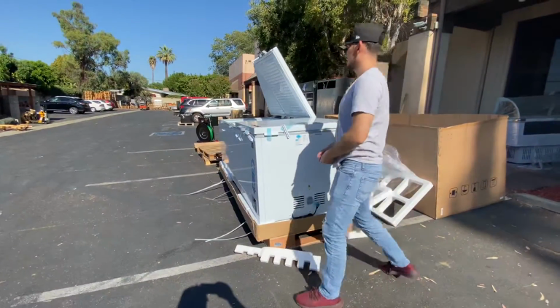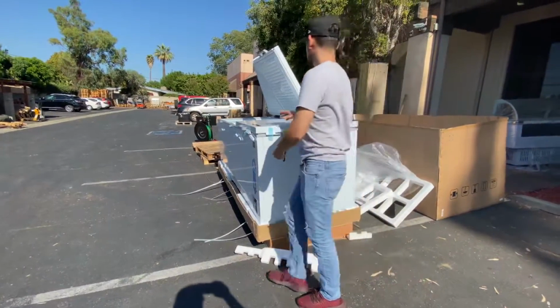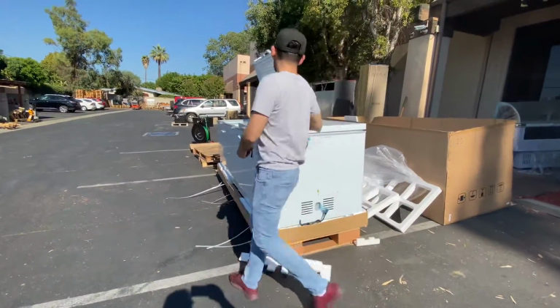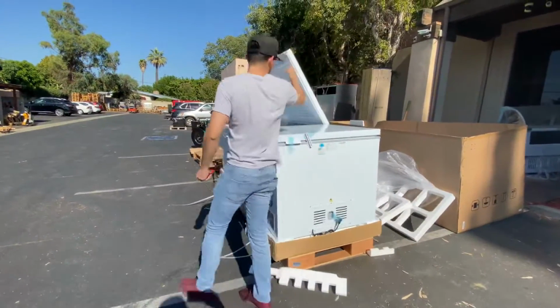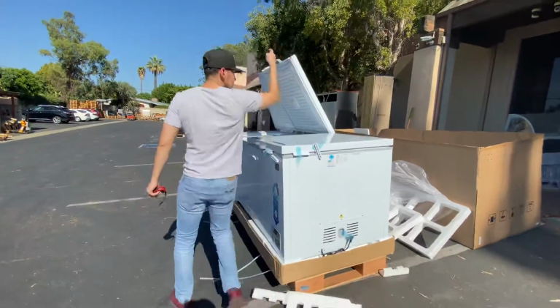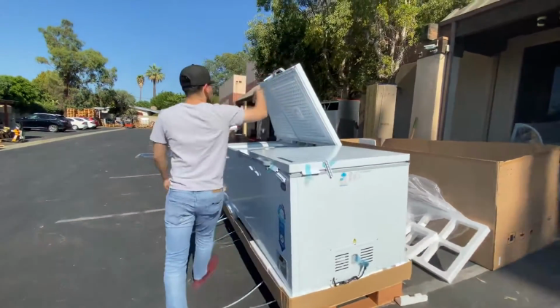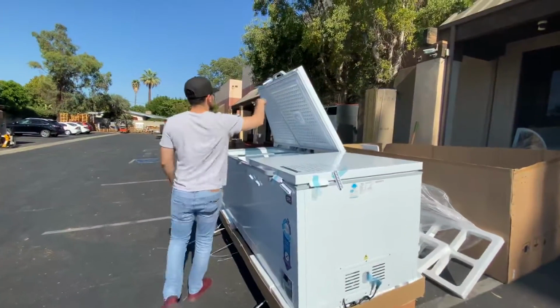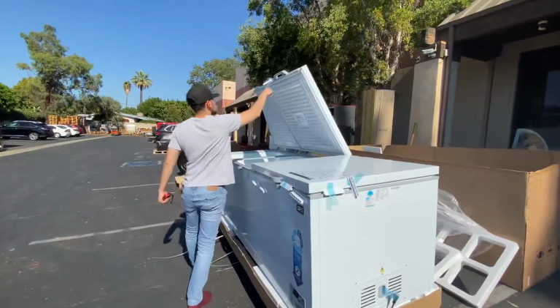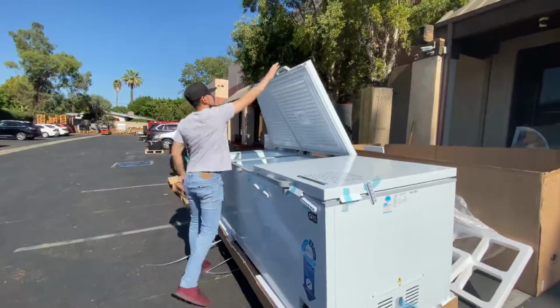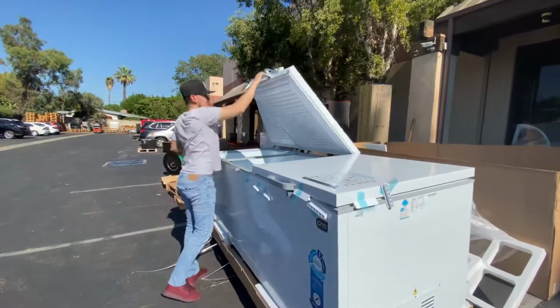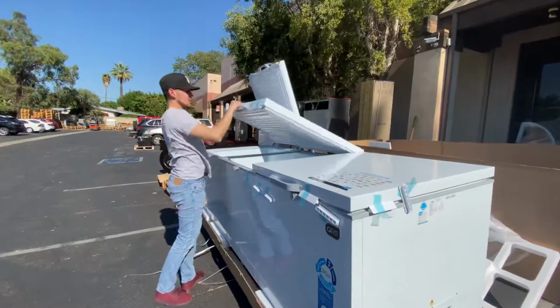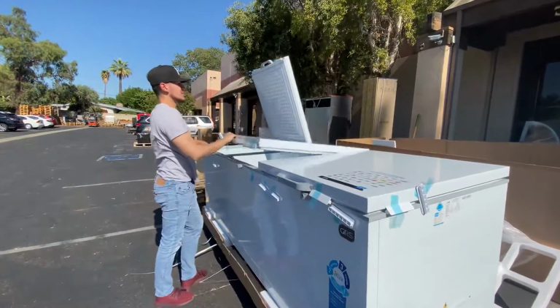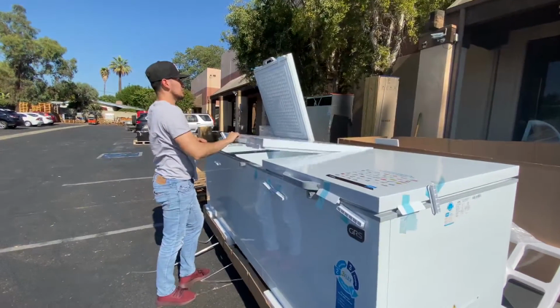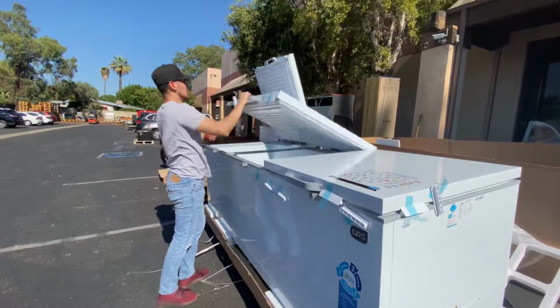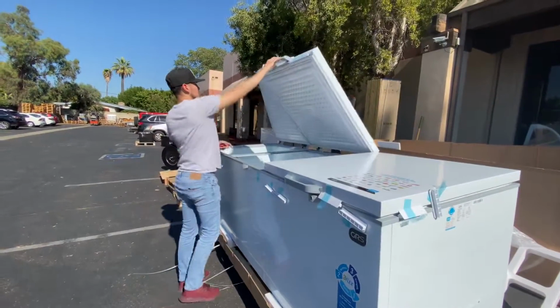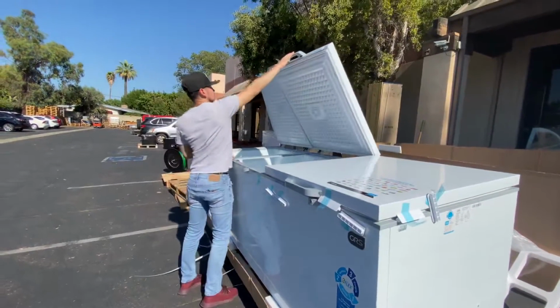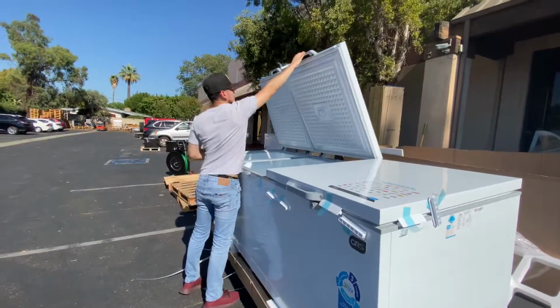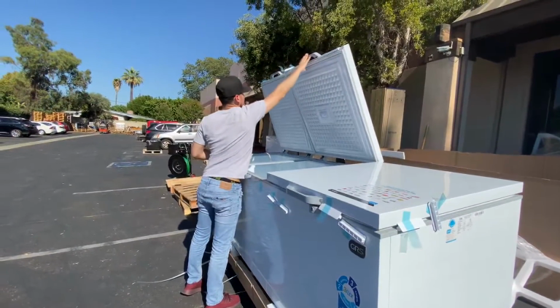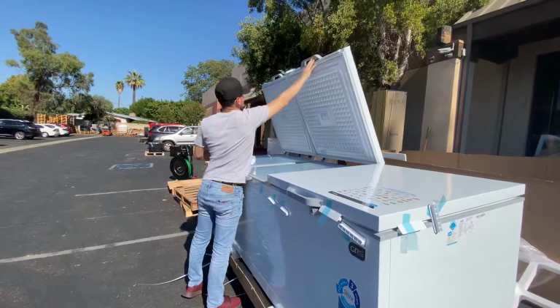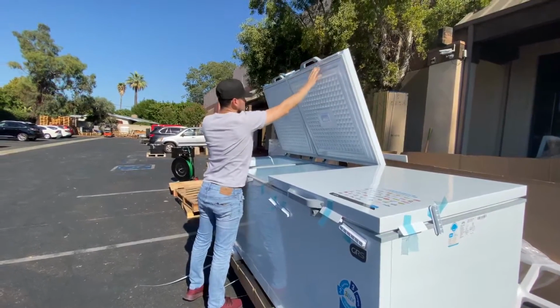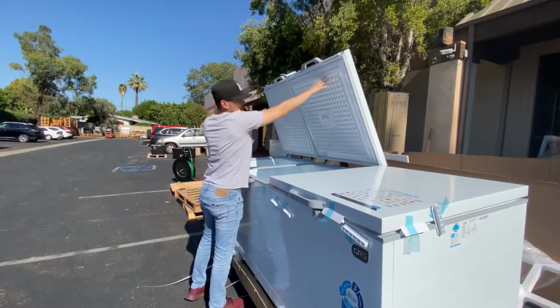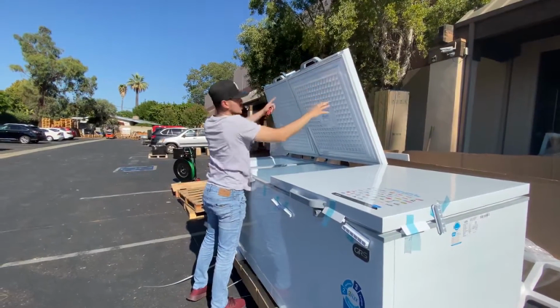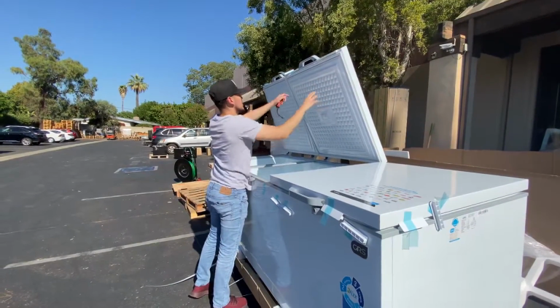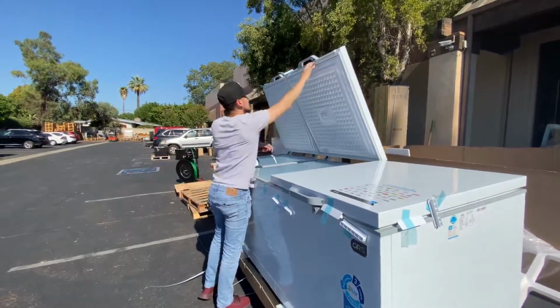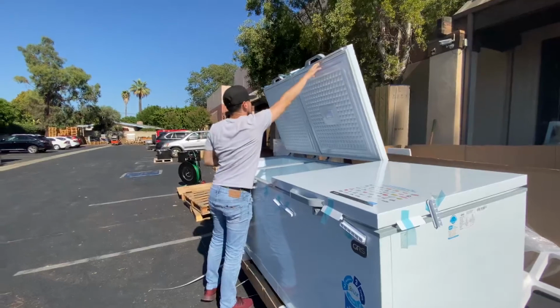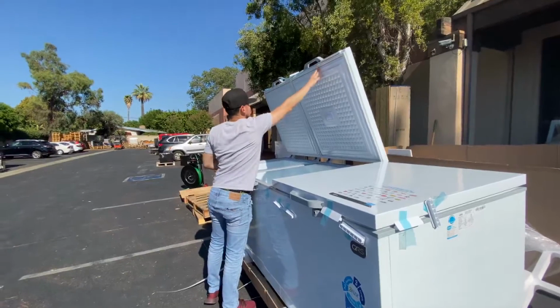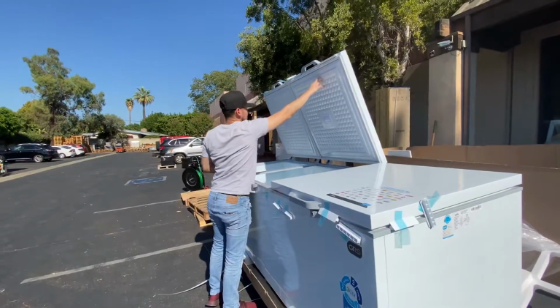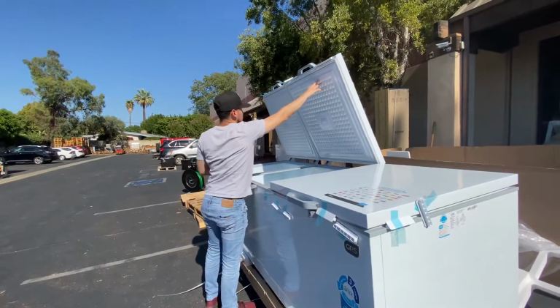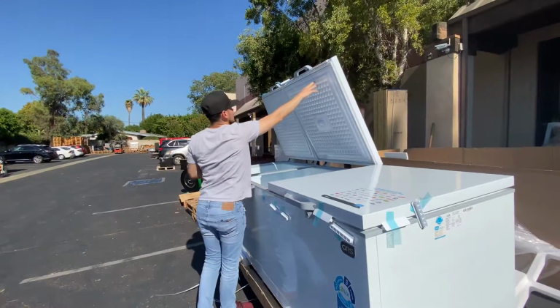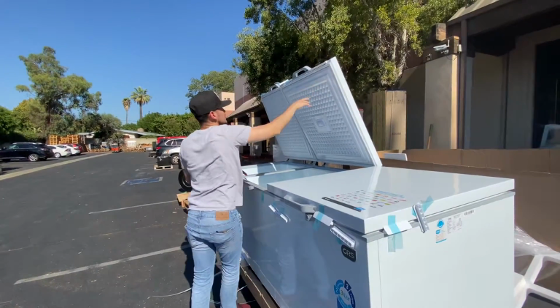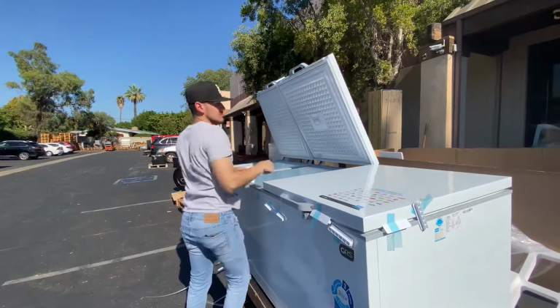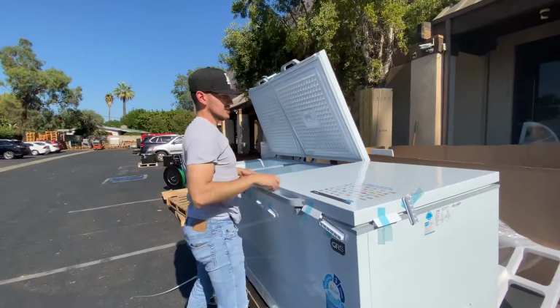As you can see, there's a set of three doors on the top. You can close all of them, leave them open, or have two open and one closed — however you want. It does have those three doors.